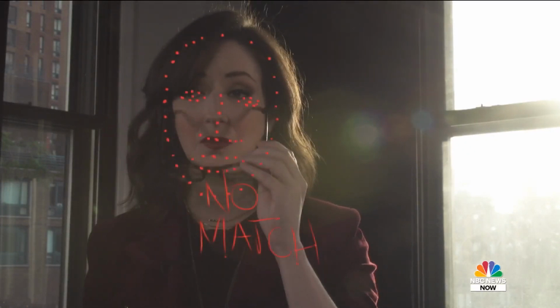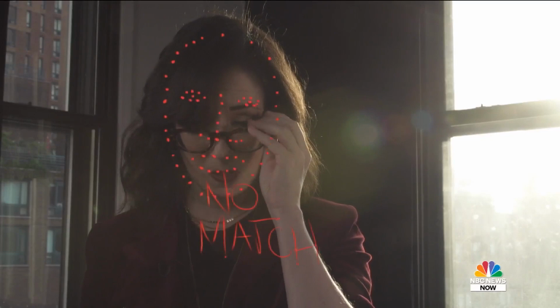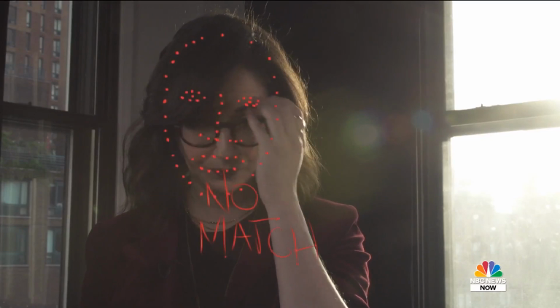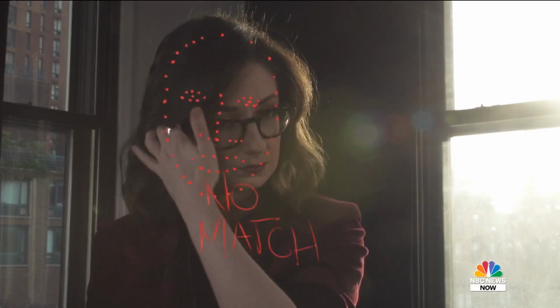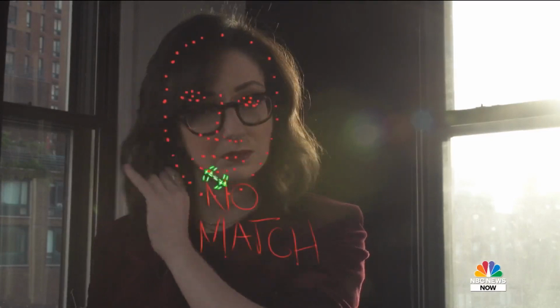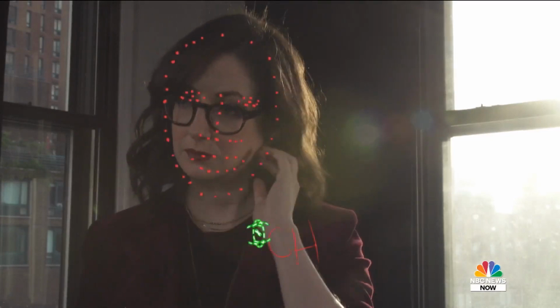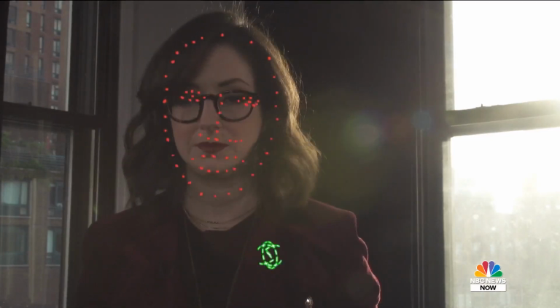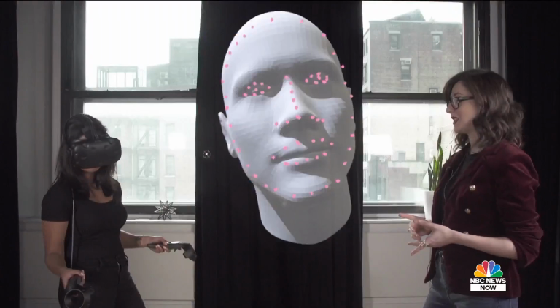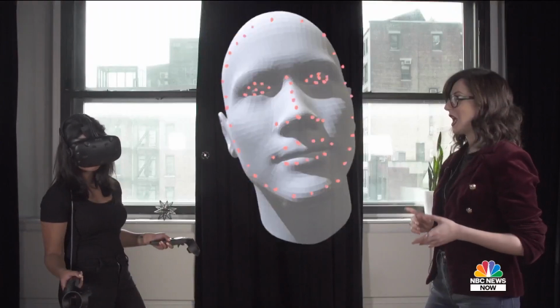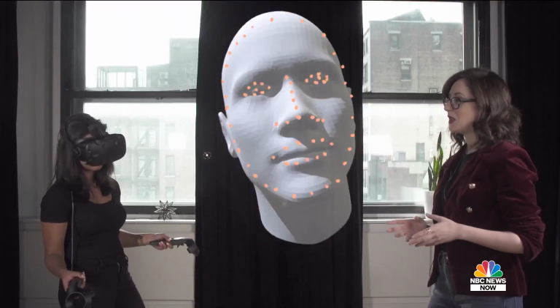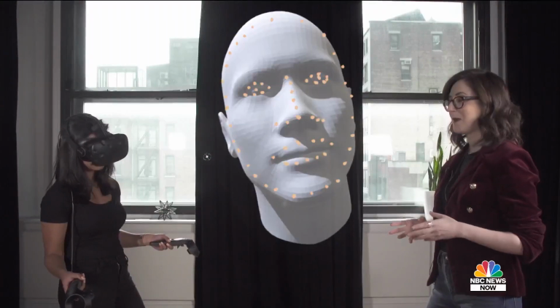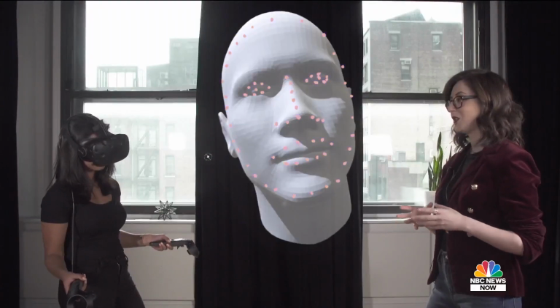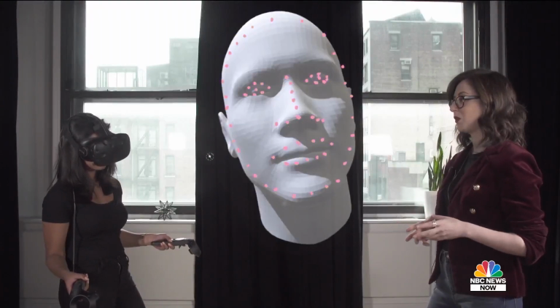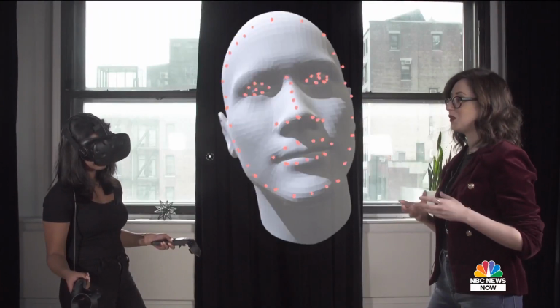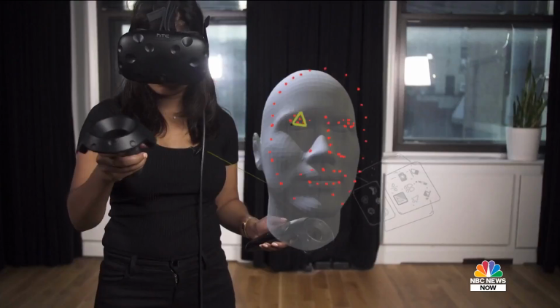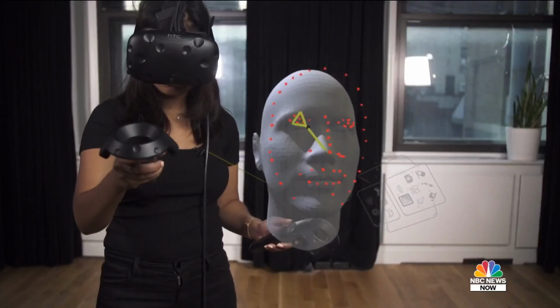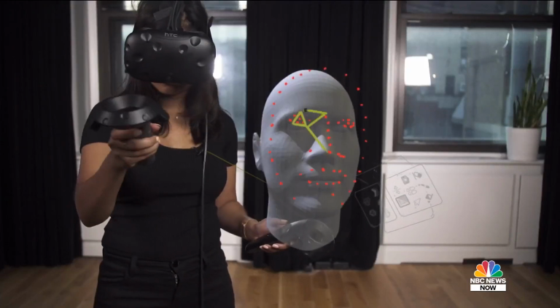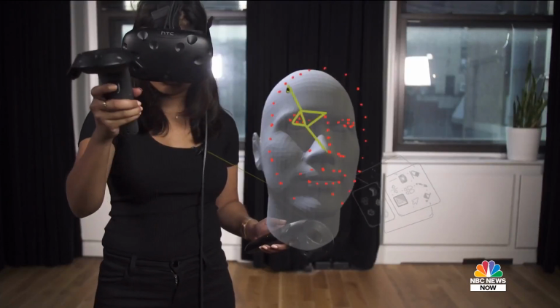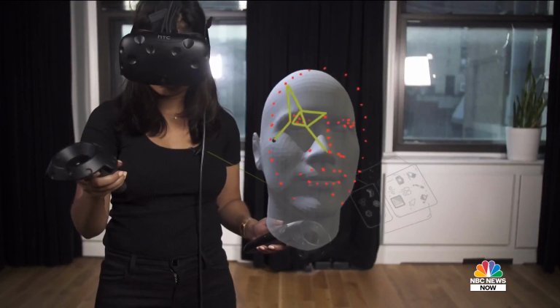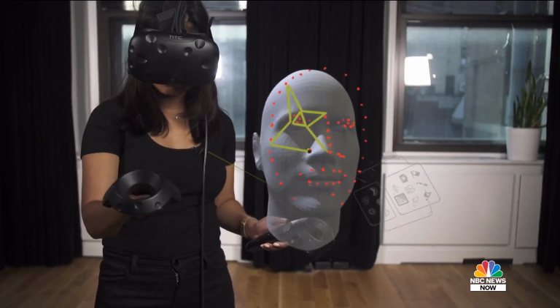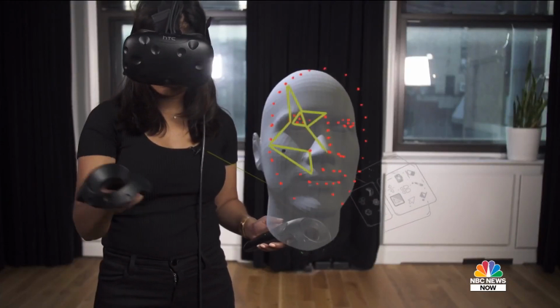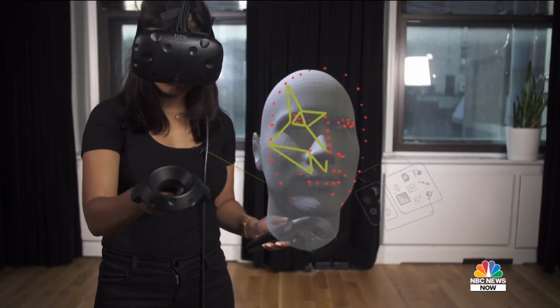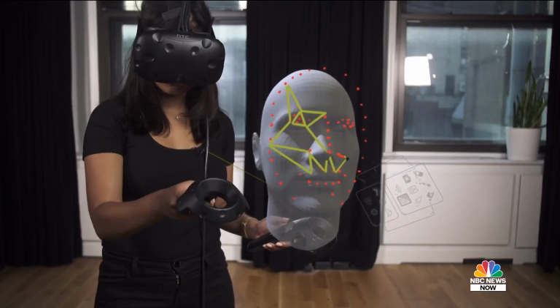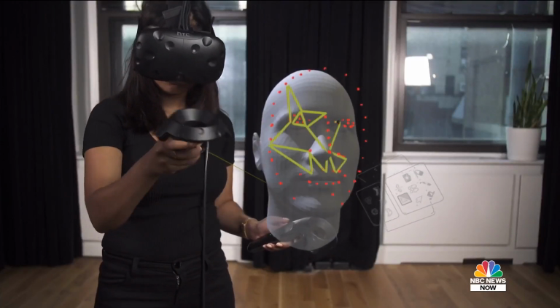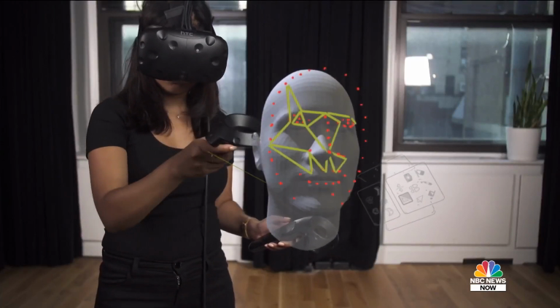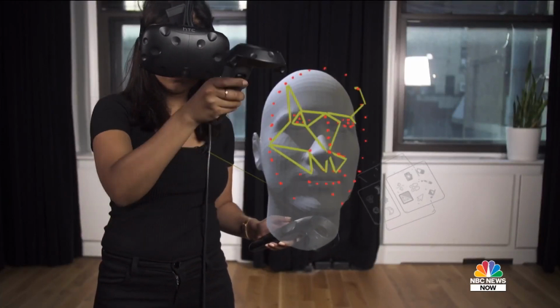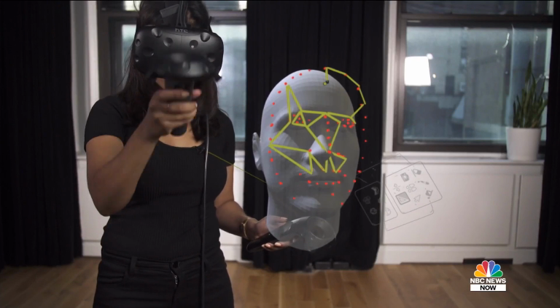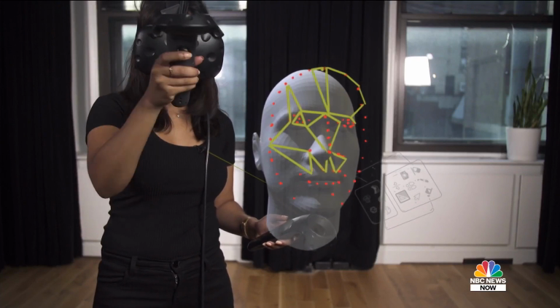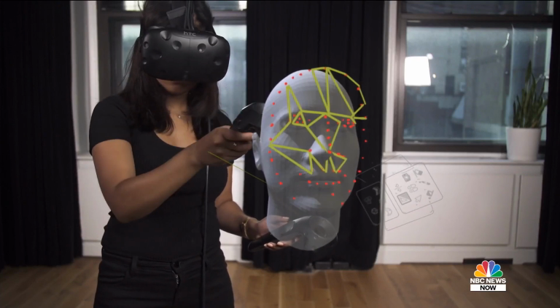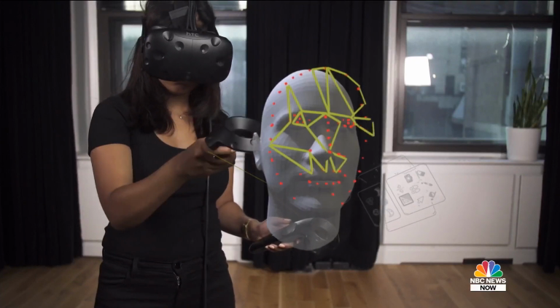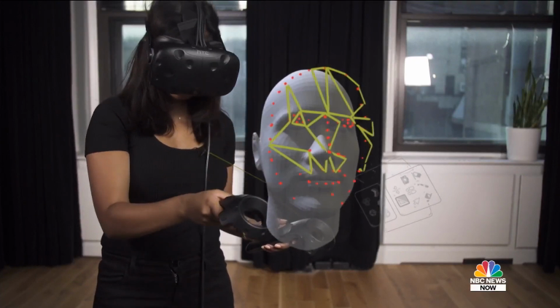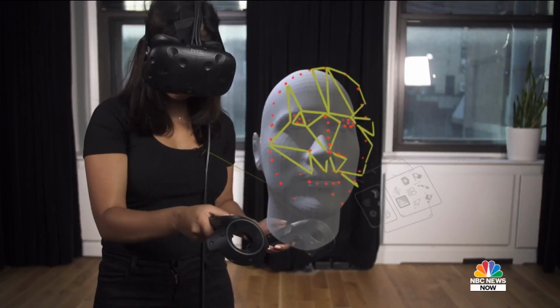The next step is to try to extract information from that face, and we do that by passing the photo through a neural net. Each layer until the last one is going to try to extract features and then represent them in a mathematical form.